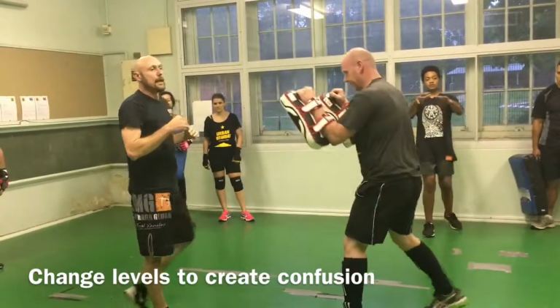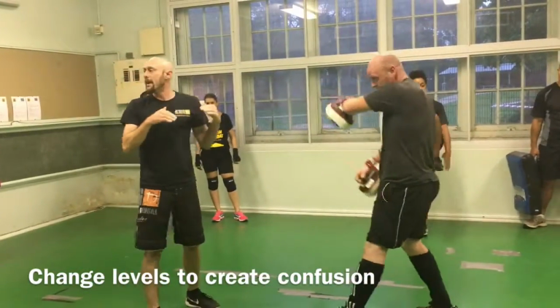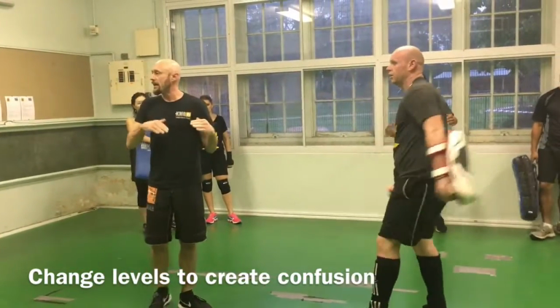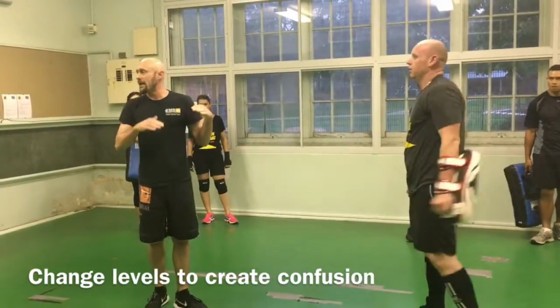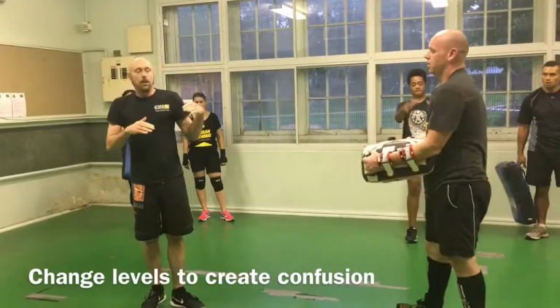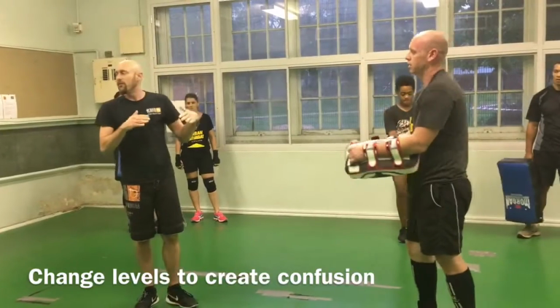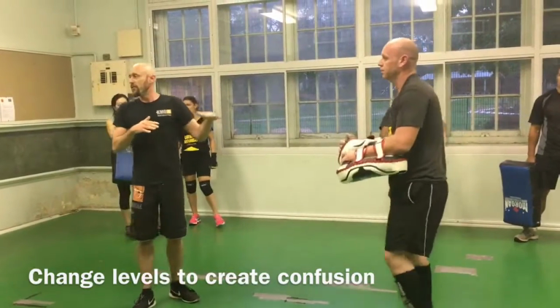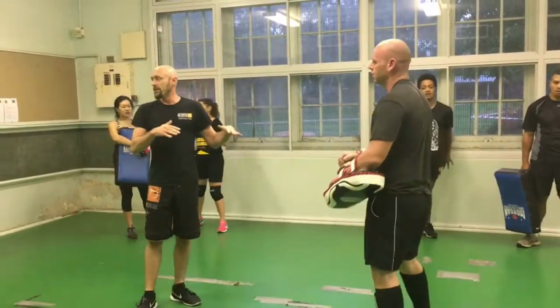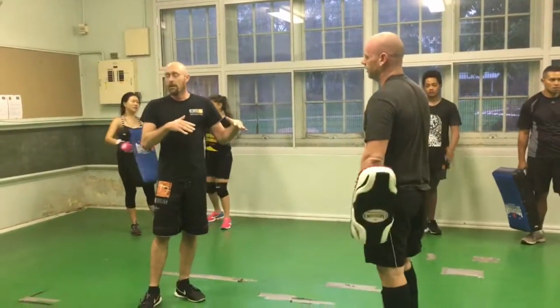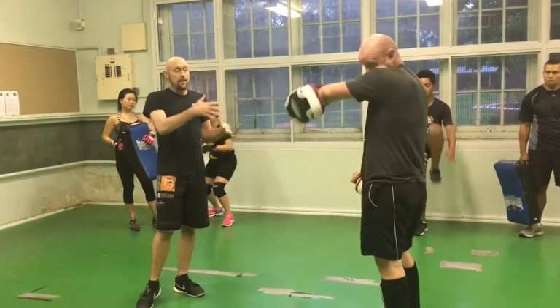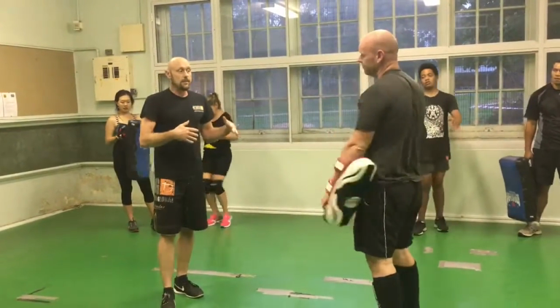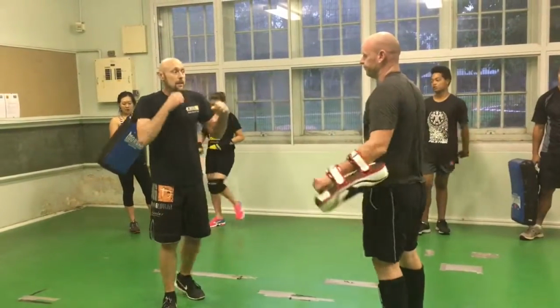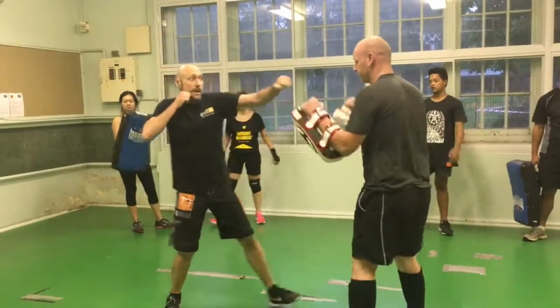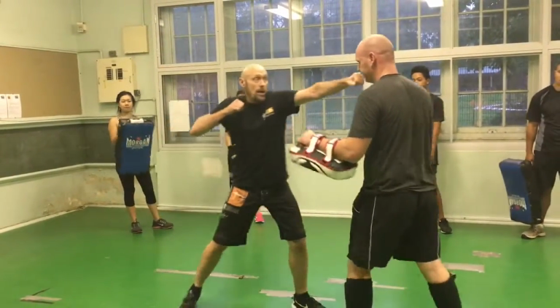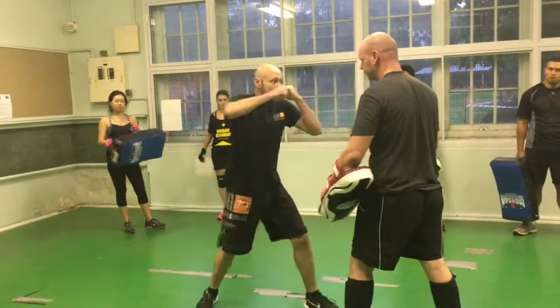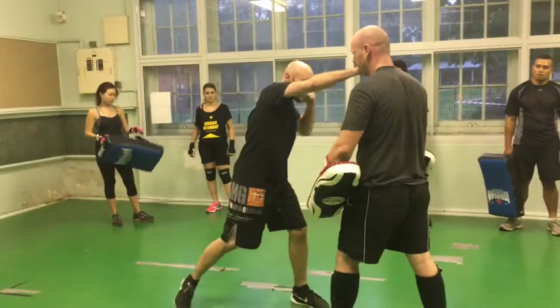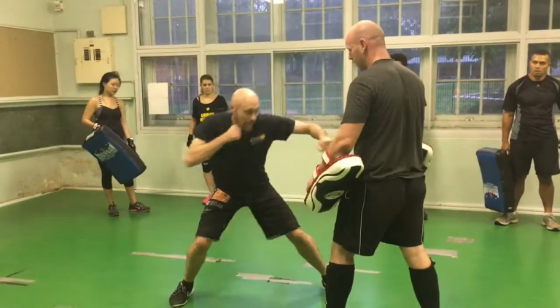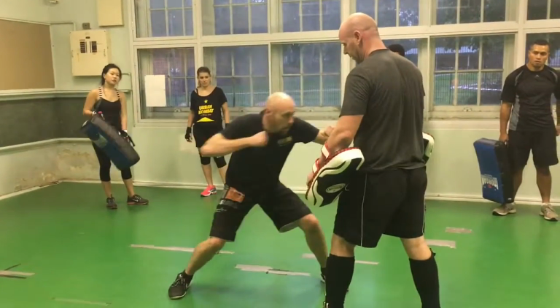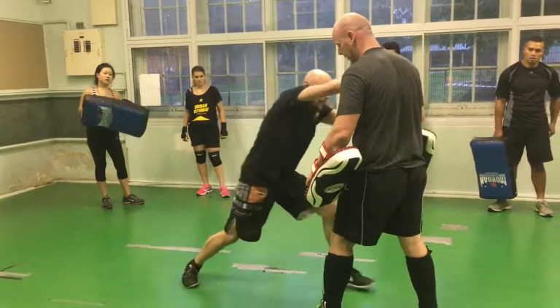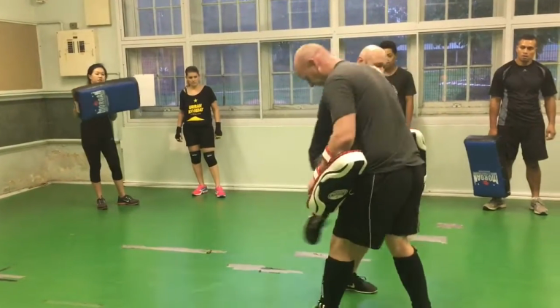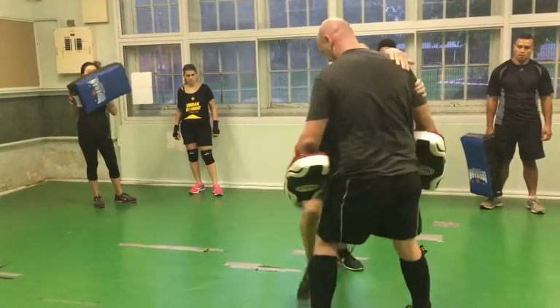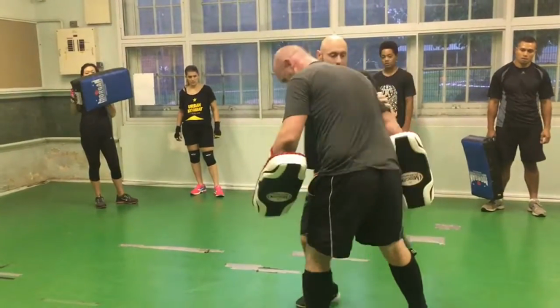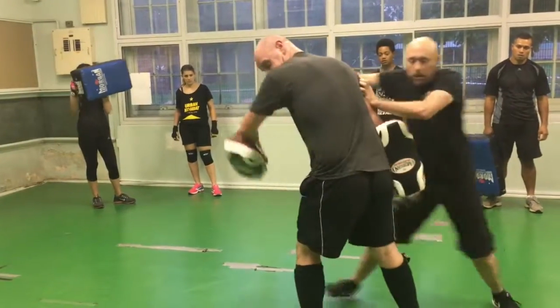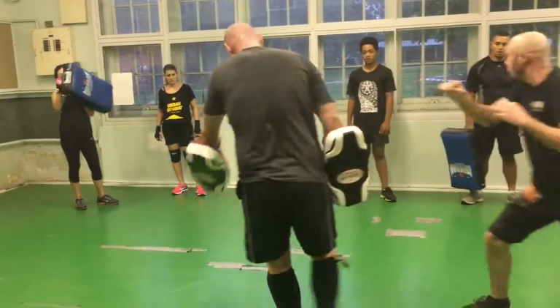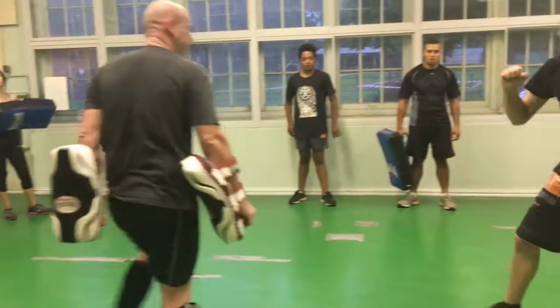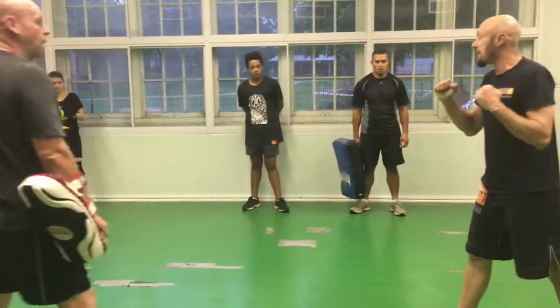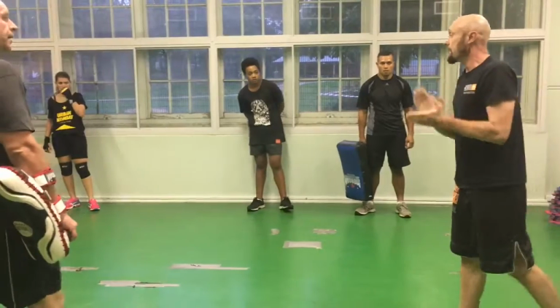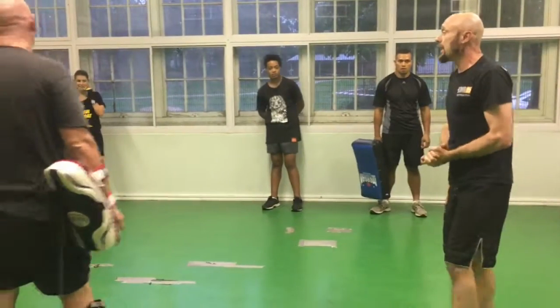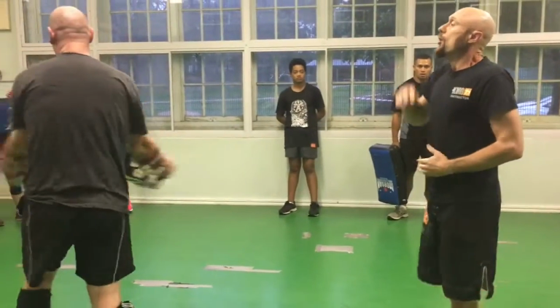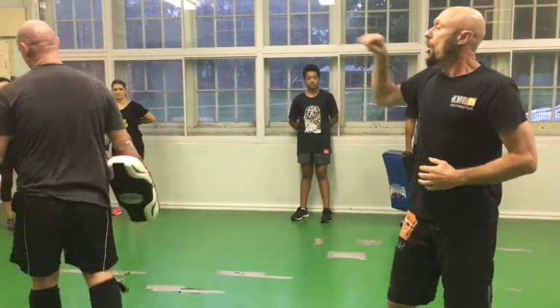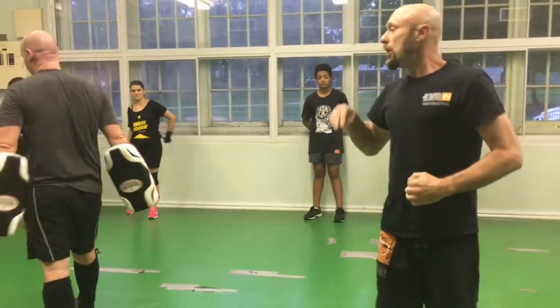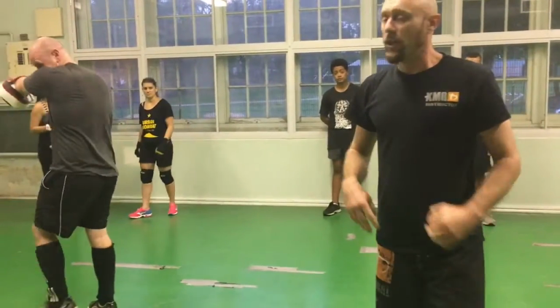So now we're starting to set up a lot of confusion for the person that we're defending ourselves against. We're going up high, distracting up here, coming down low, and then using close range strikes, separating, moving the scan. Two high, two low, two knee.